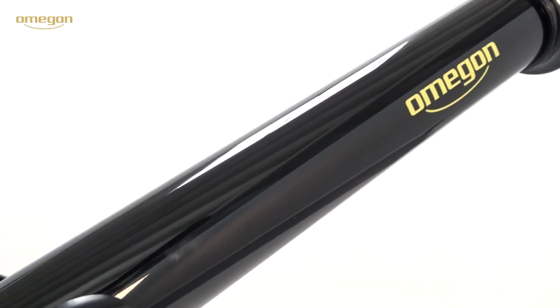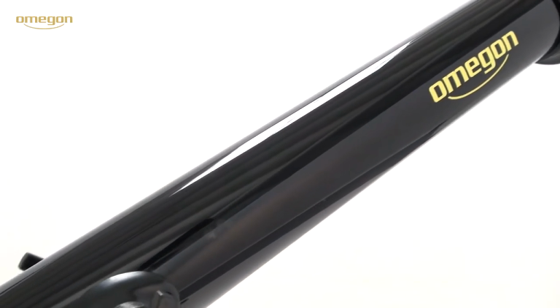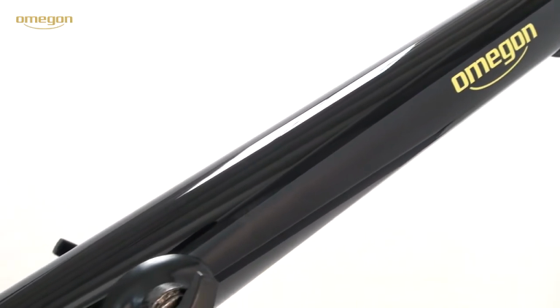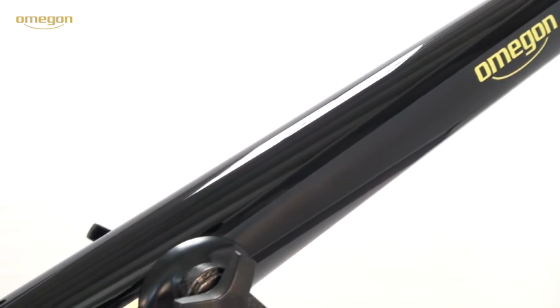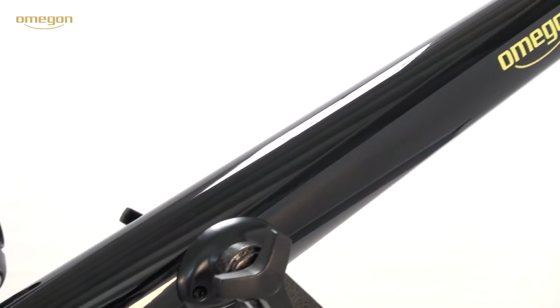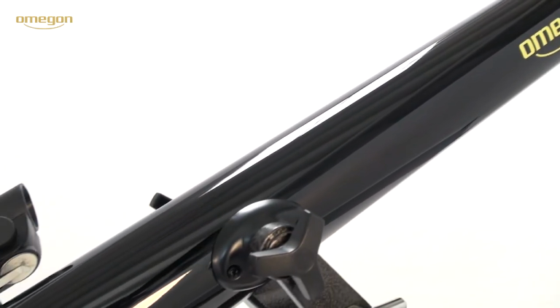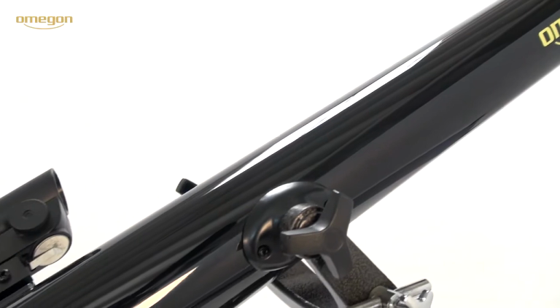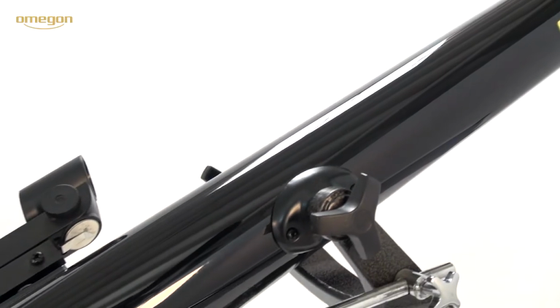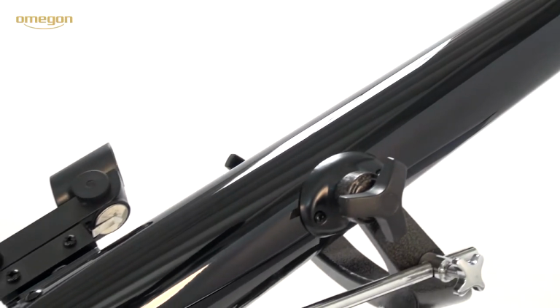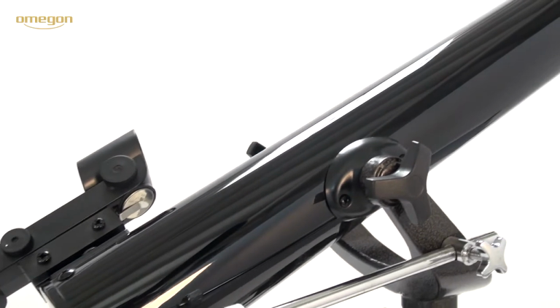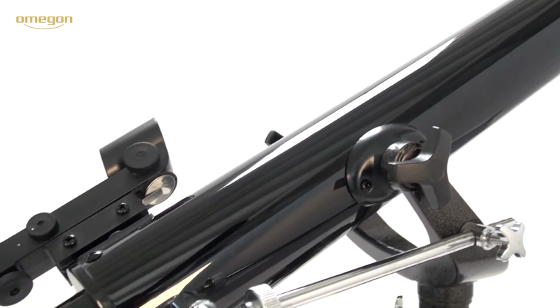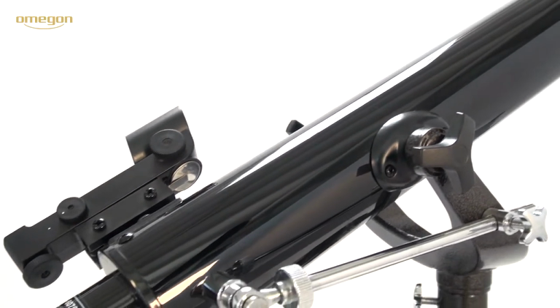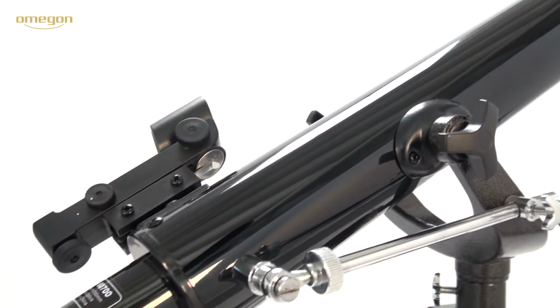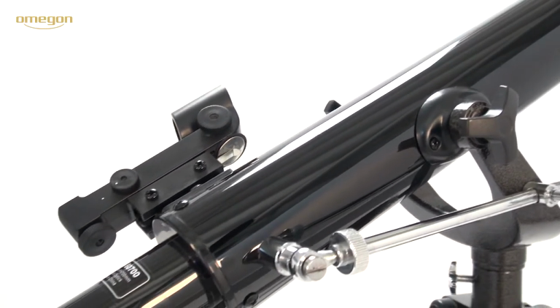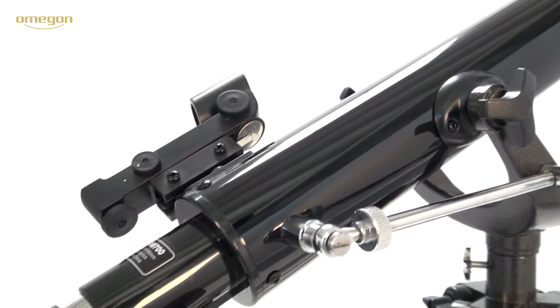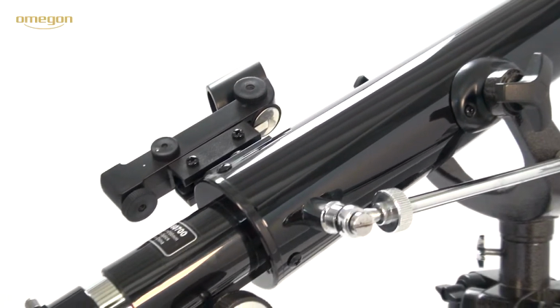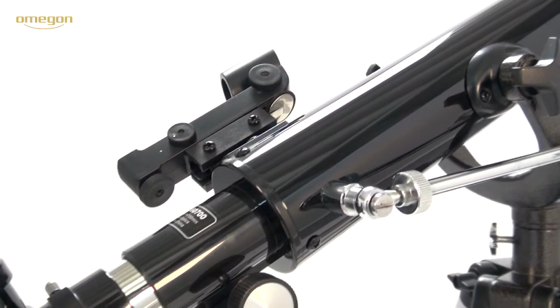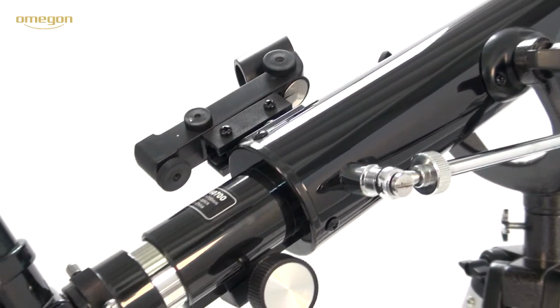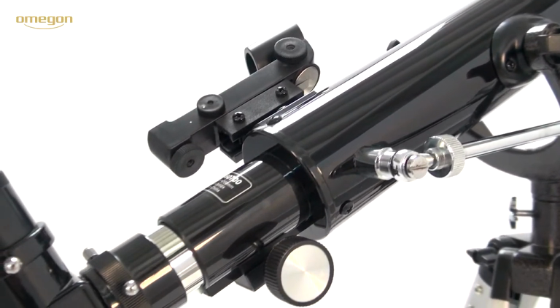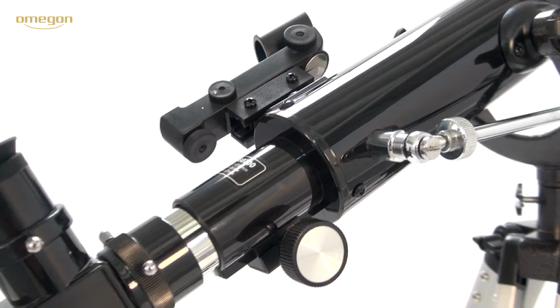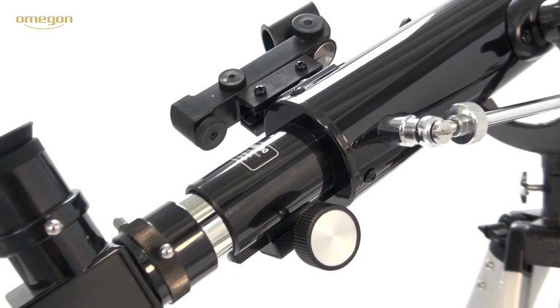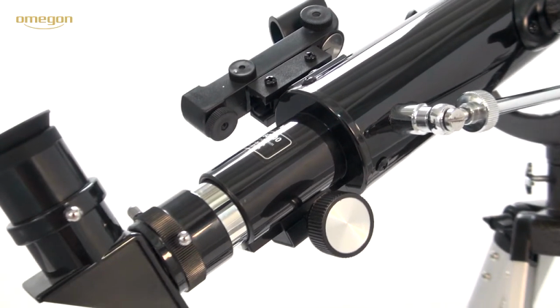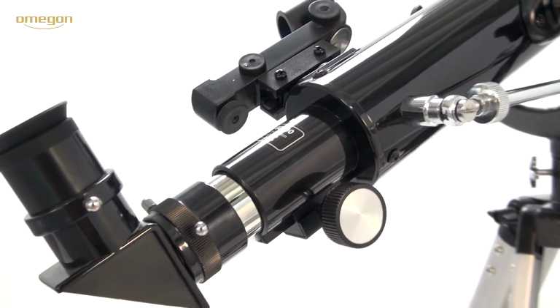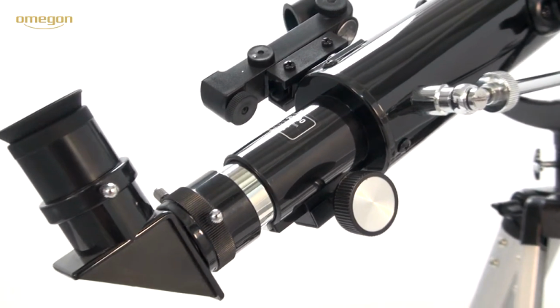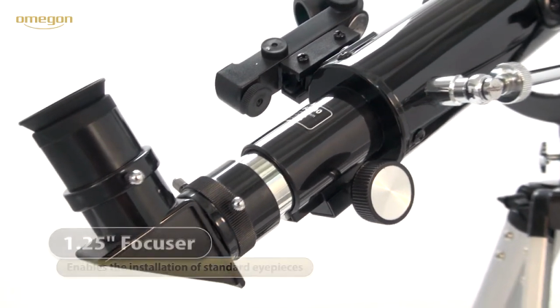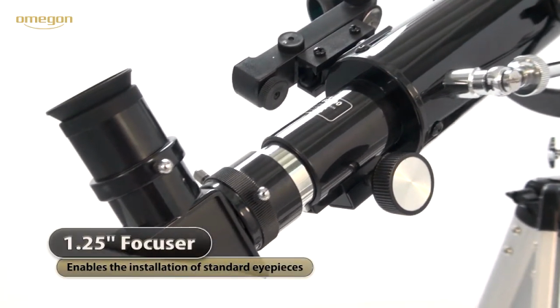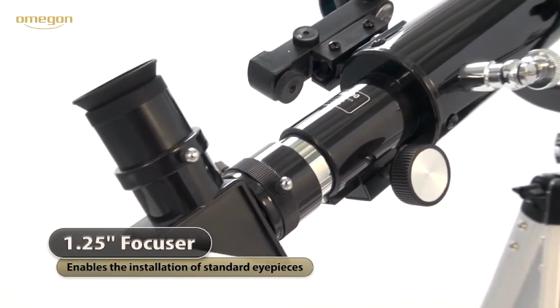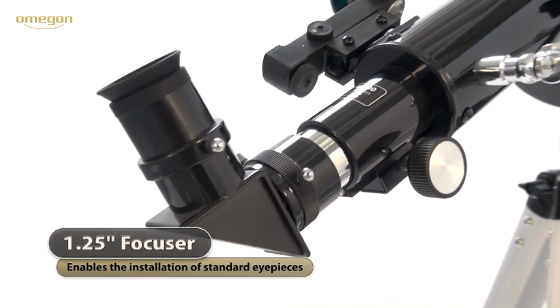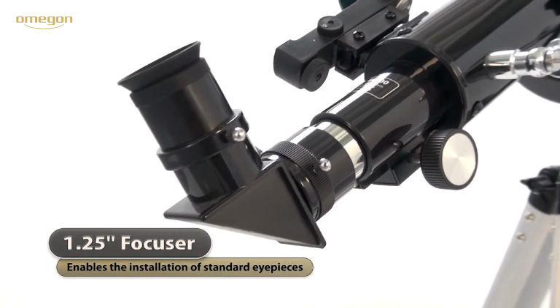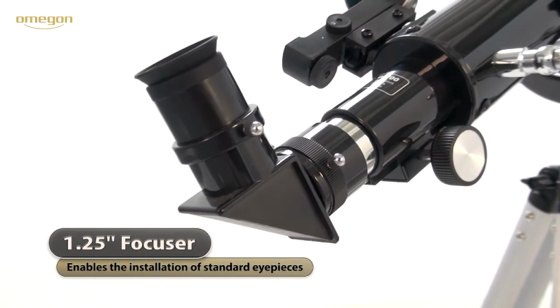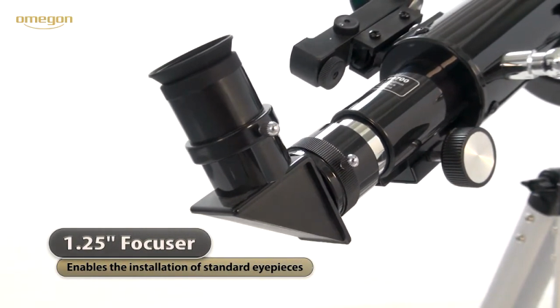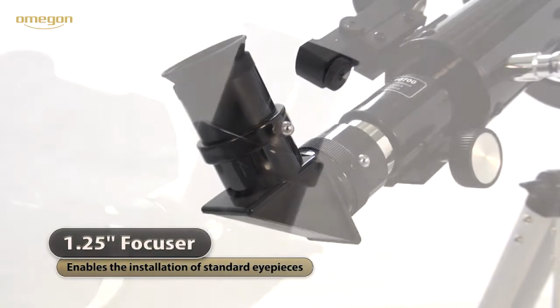Nature observations by daylight are possible as well, thanks to the enclosed erecting lens that re-erects the upside-down image. With the 1.25 inch eyepiece extension, all standard eyepieces can be used.